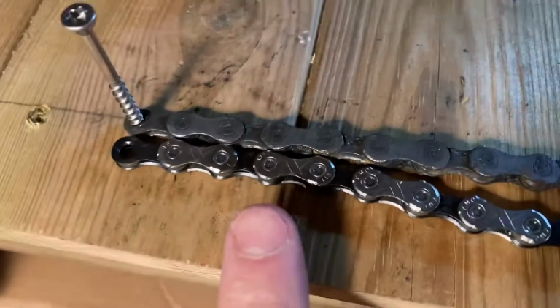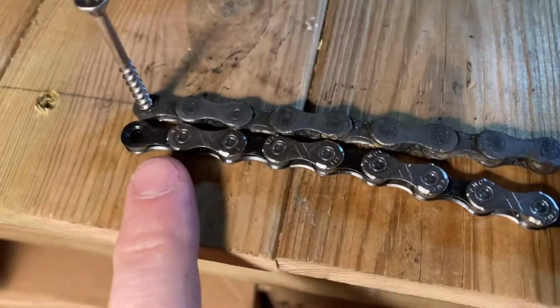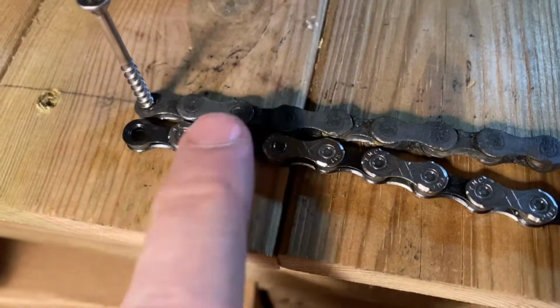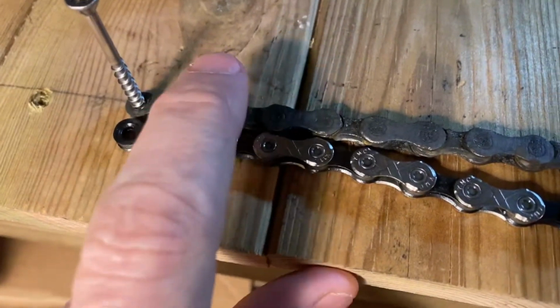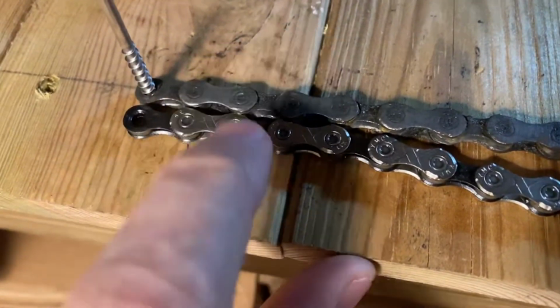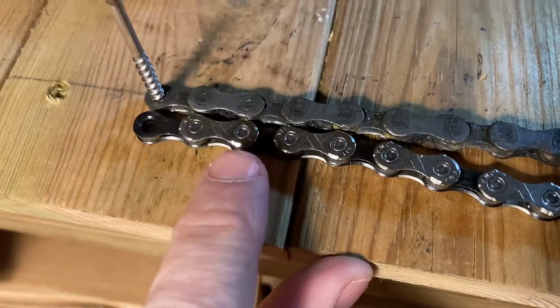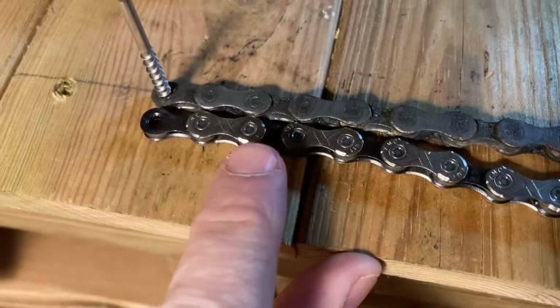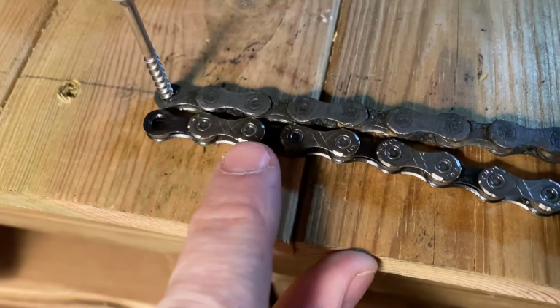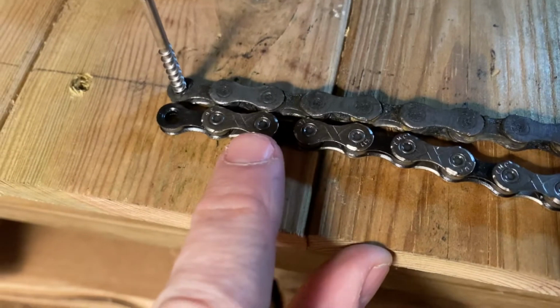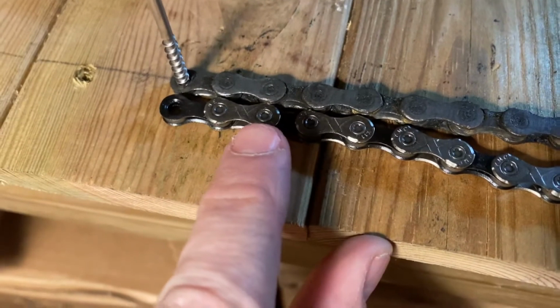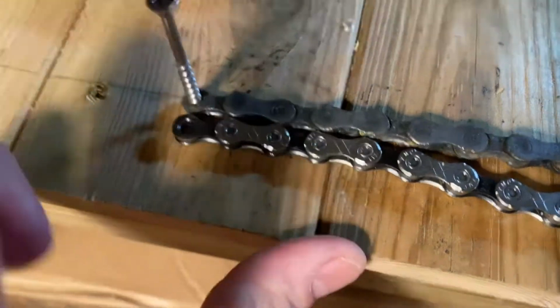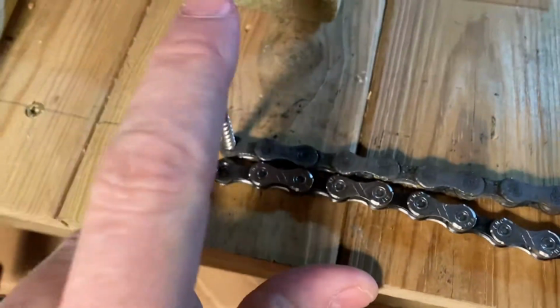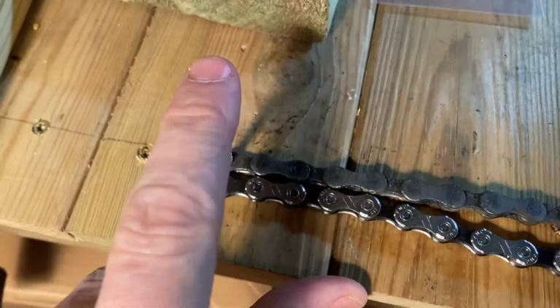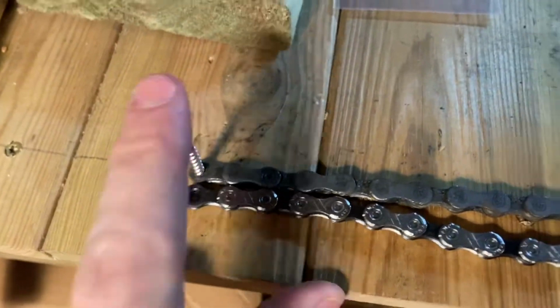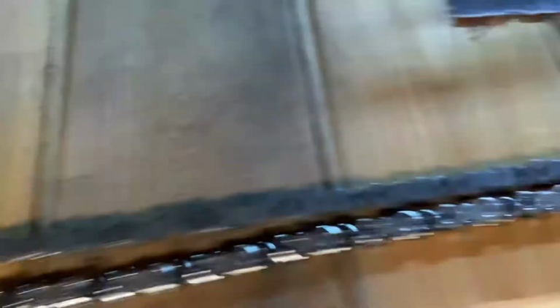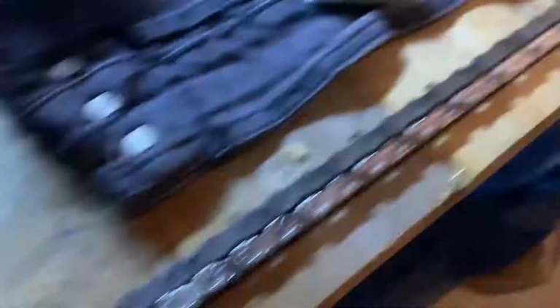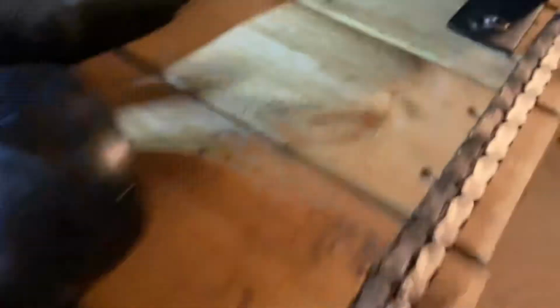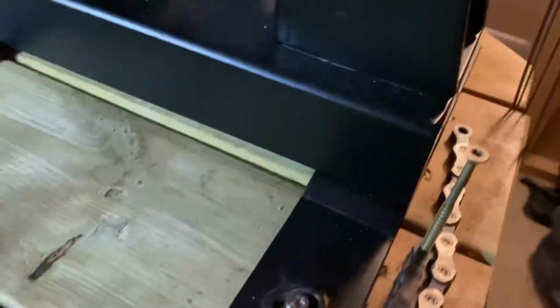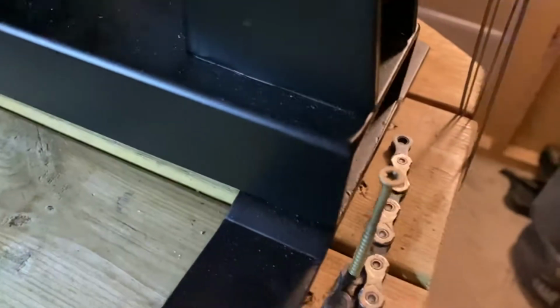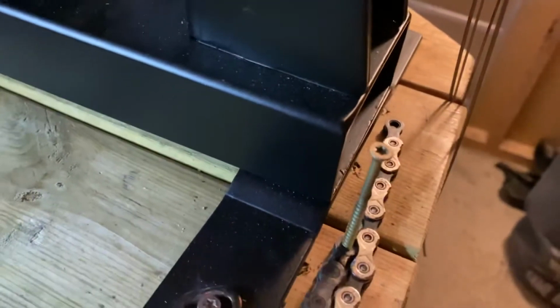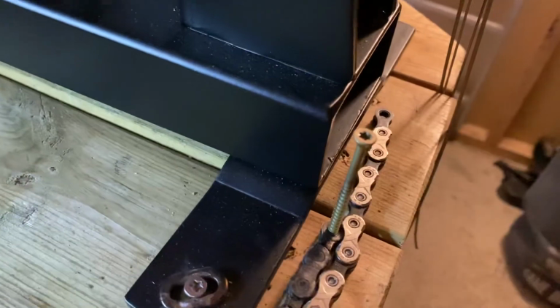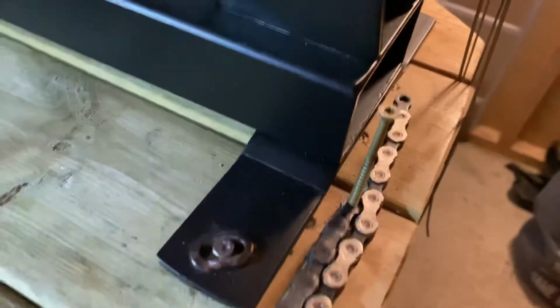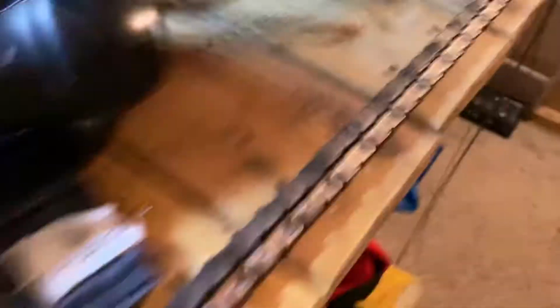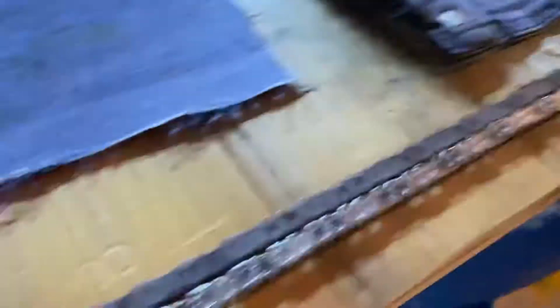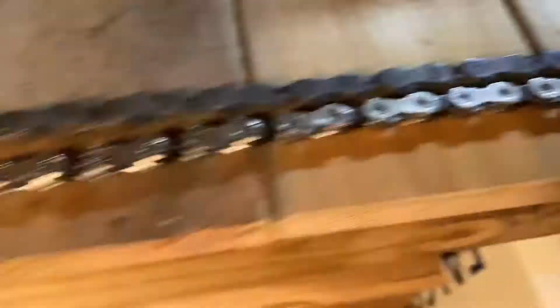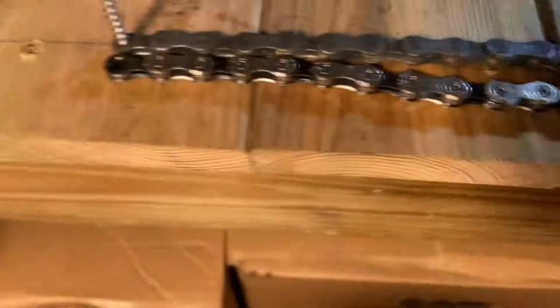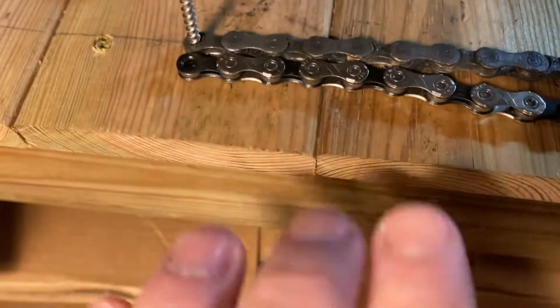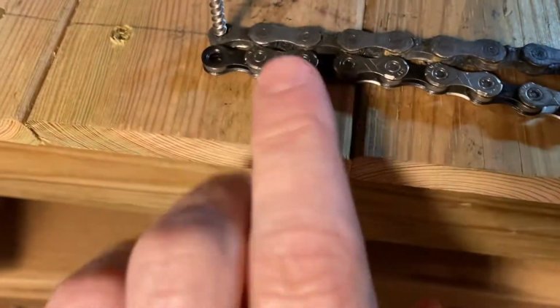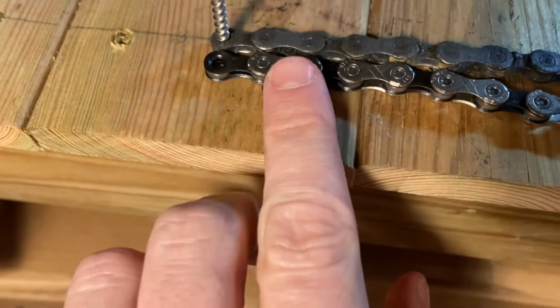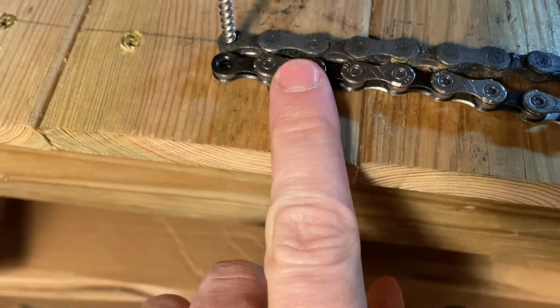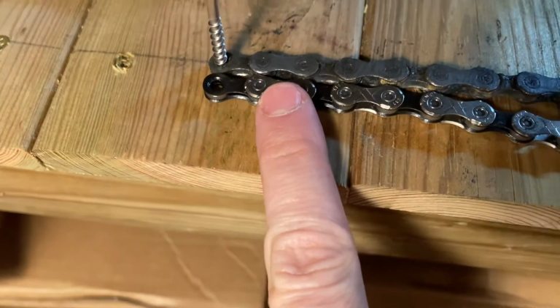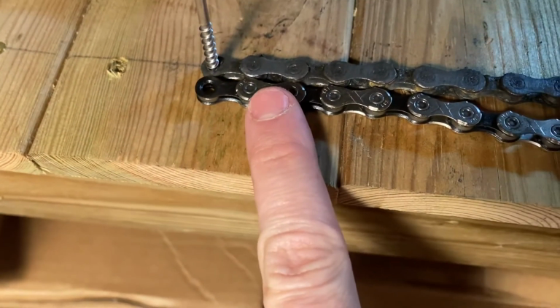Okay, check this out. Old chain, new chain. I'm just going to run down — I've attached this to my bench on that end and then on that end. And what we're going to do is just line up old chain and new chain link for link.